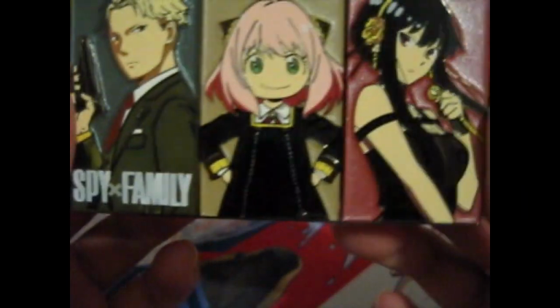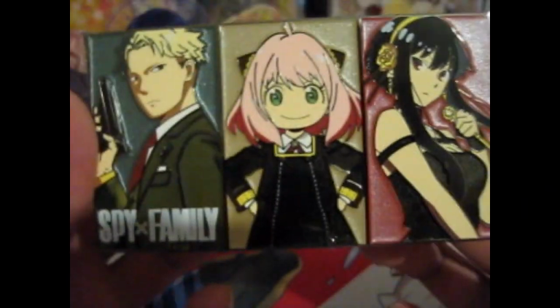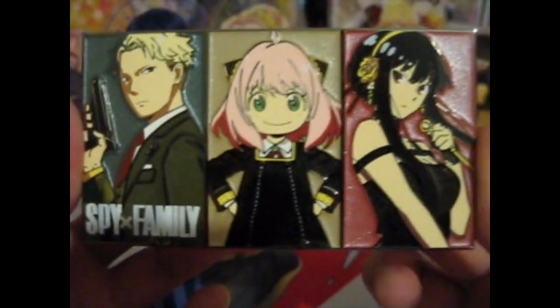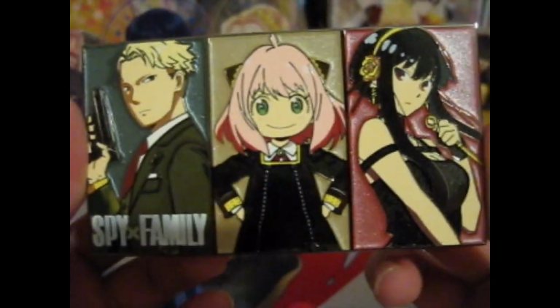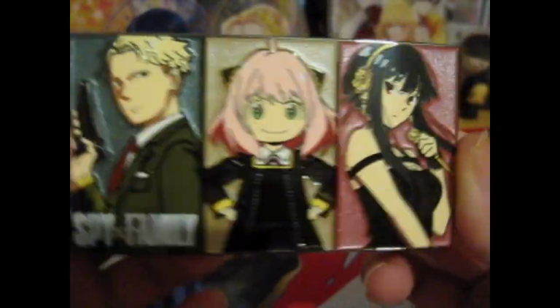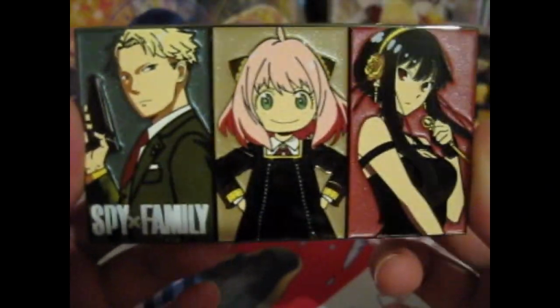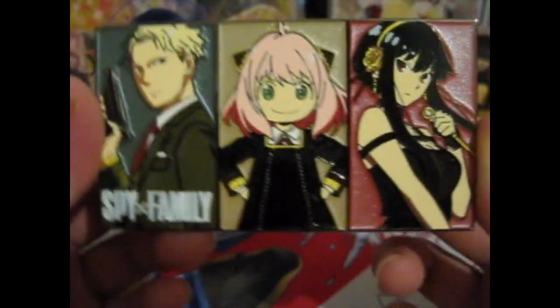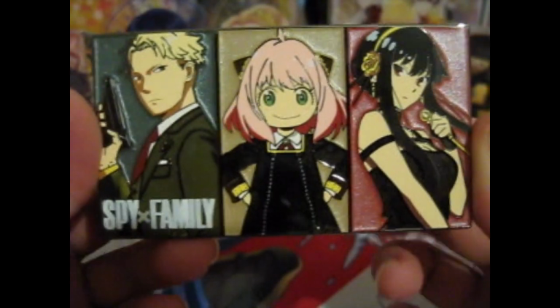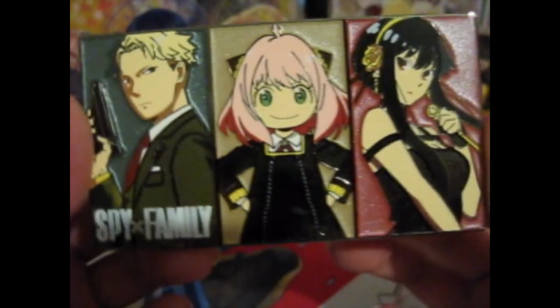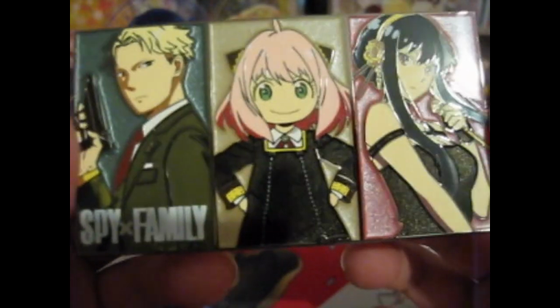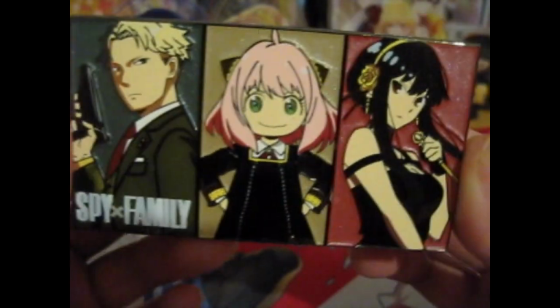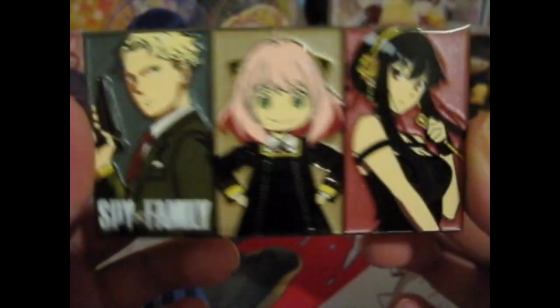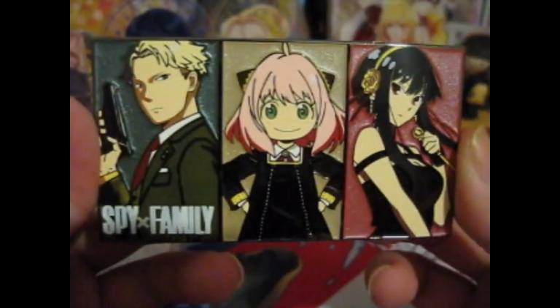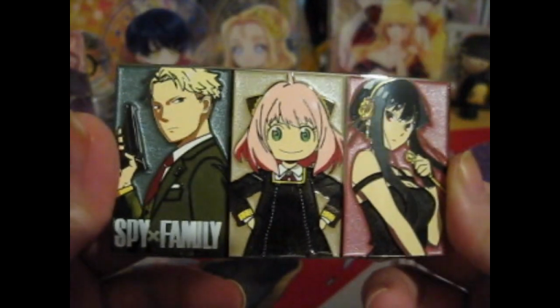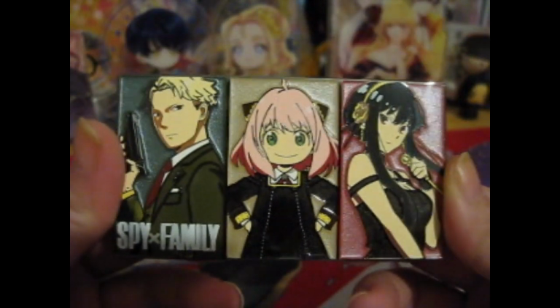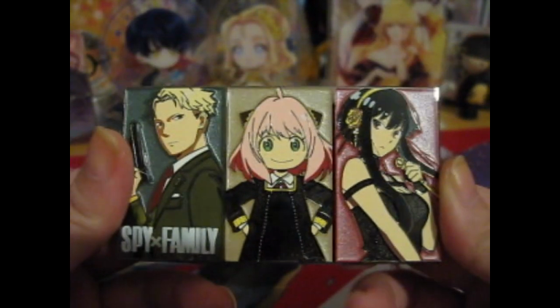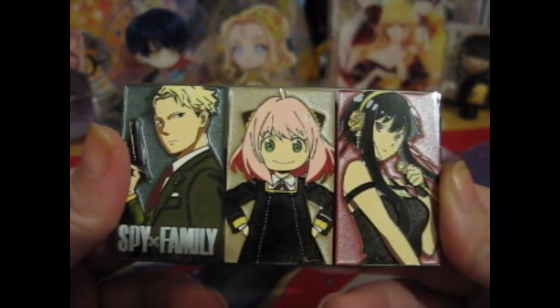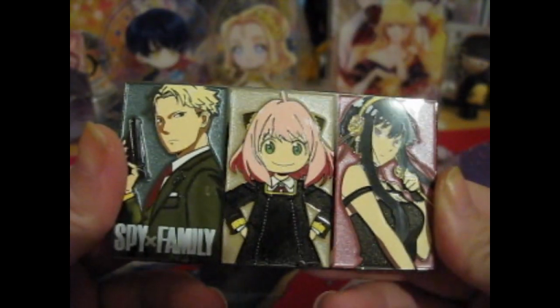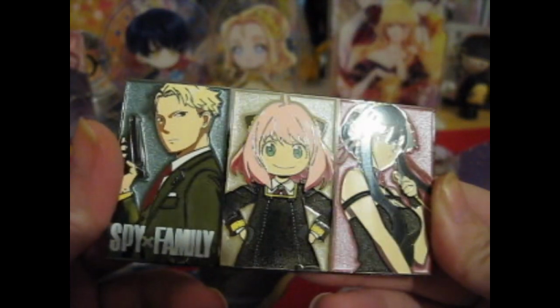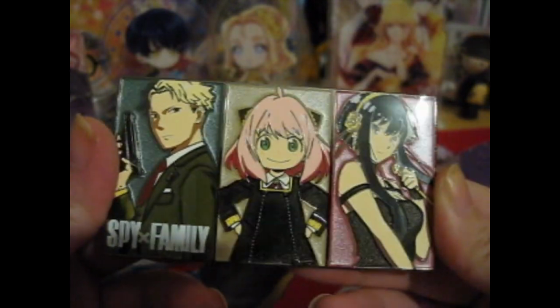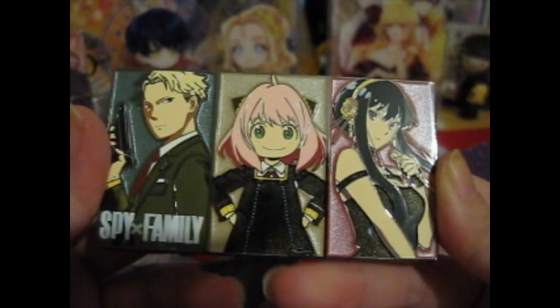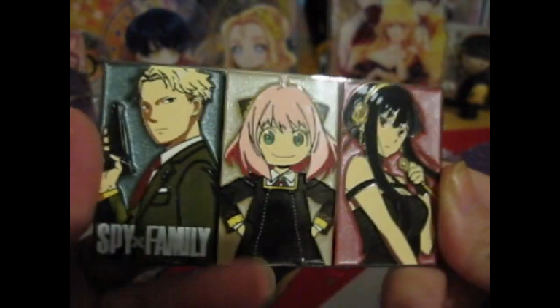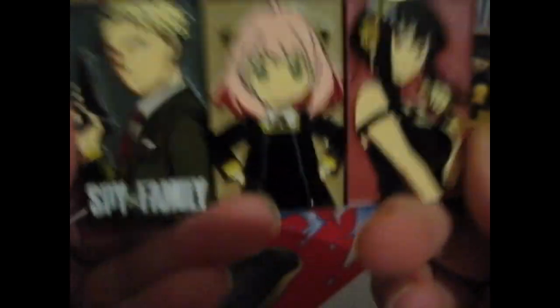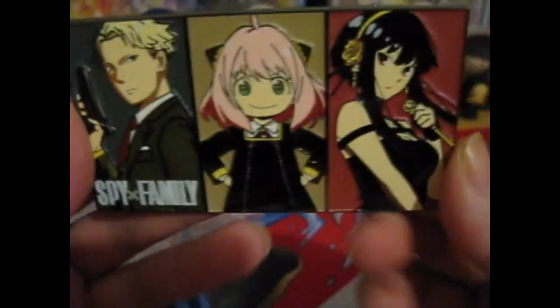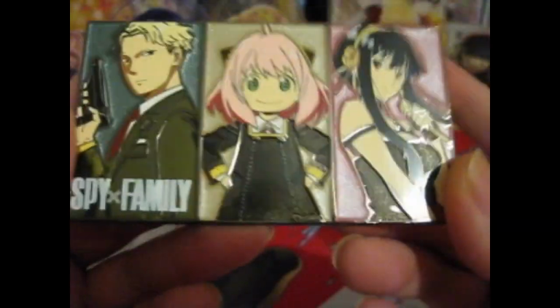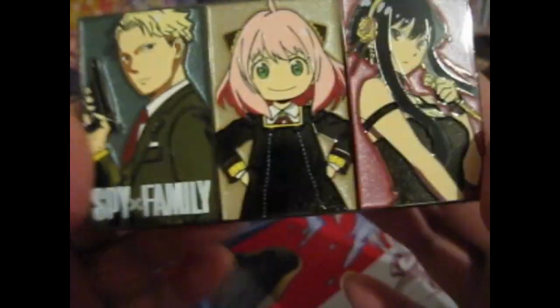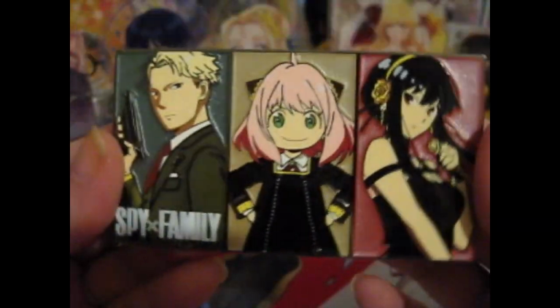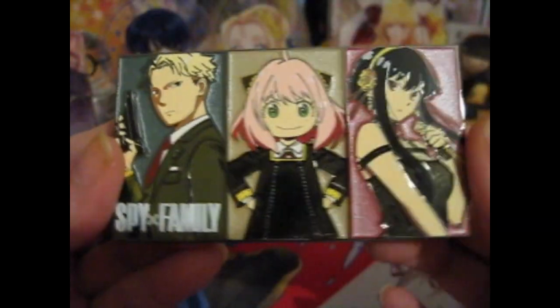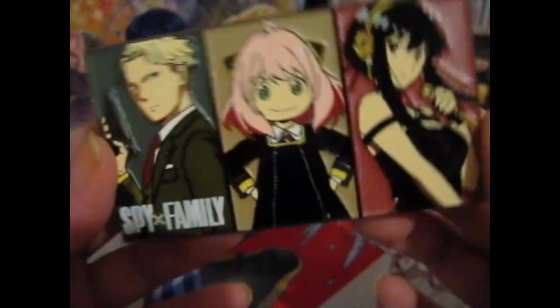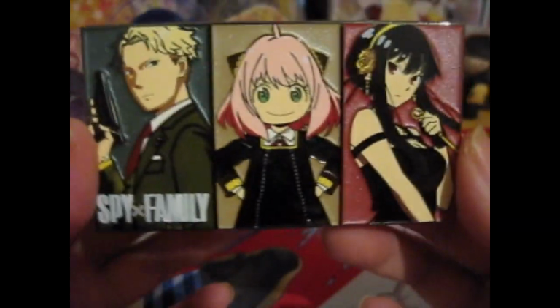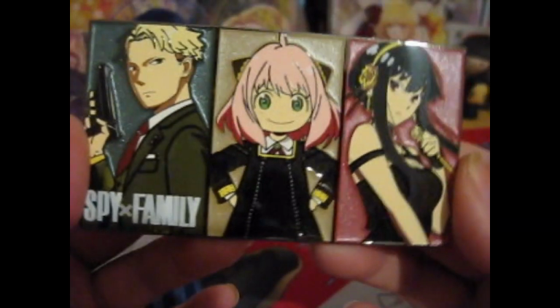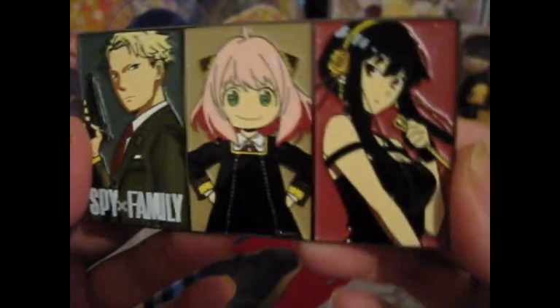This is my first Spy X Family pin. I can't remember if I ever bought any other ones, but so far this is my first and only Spy X Family pin.